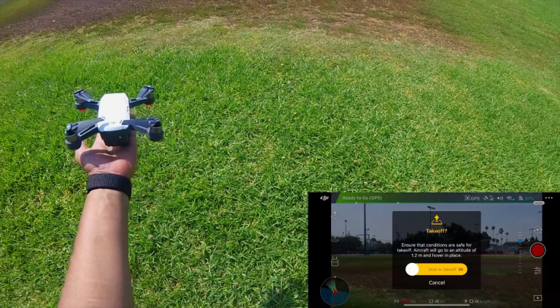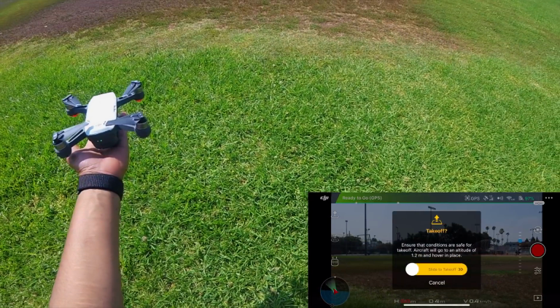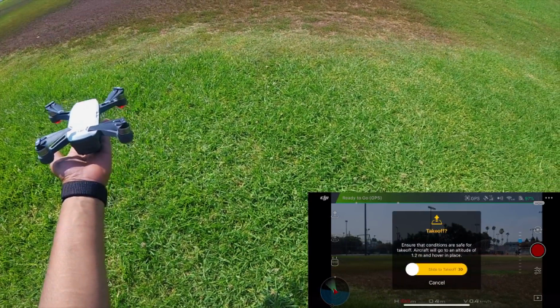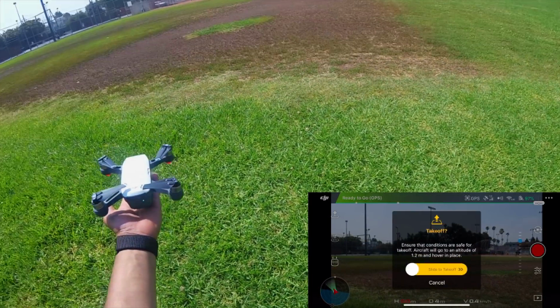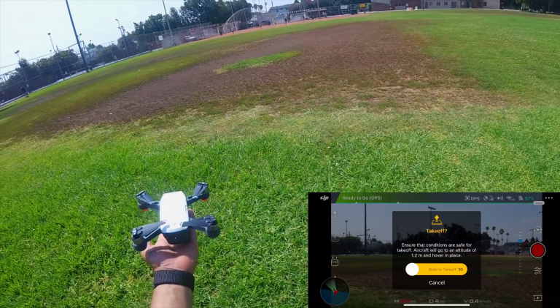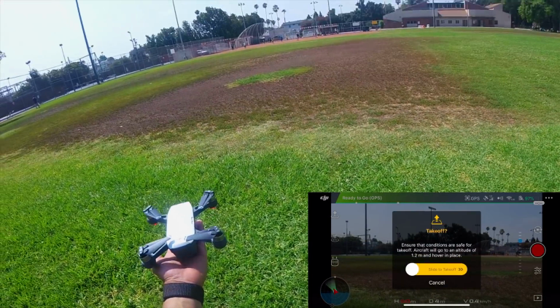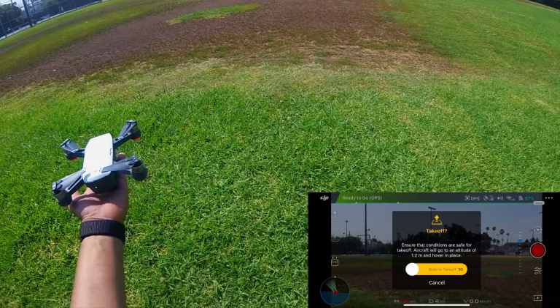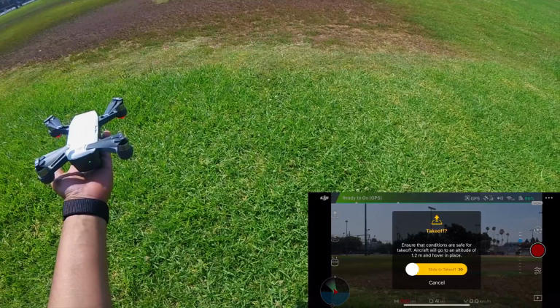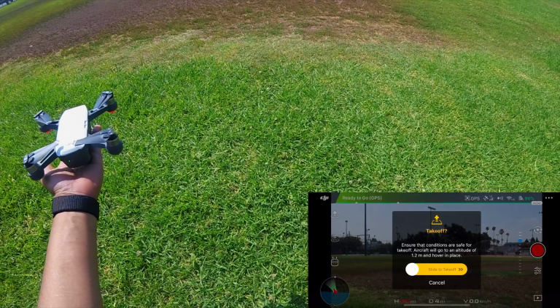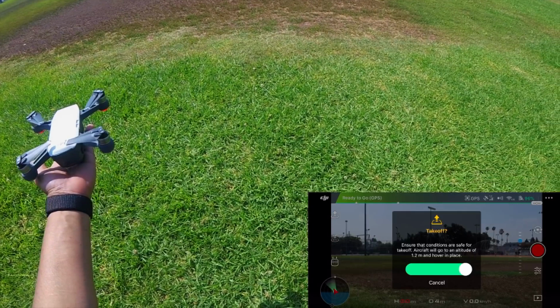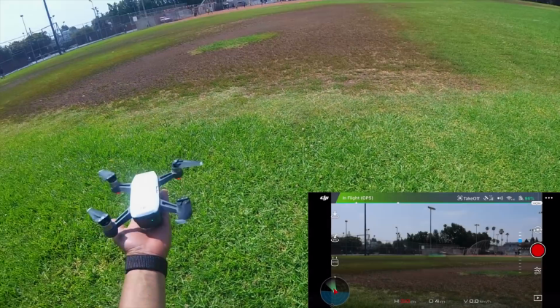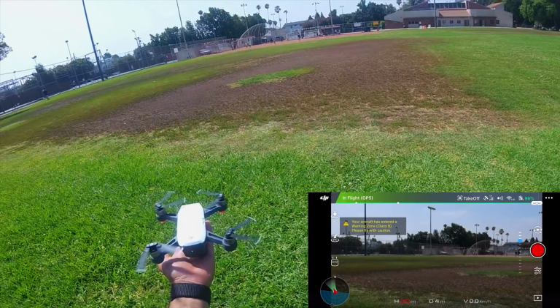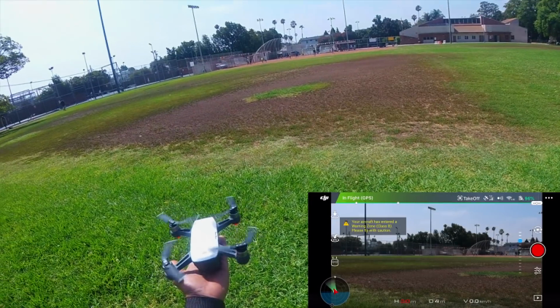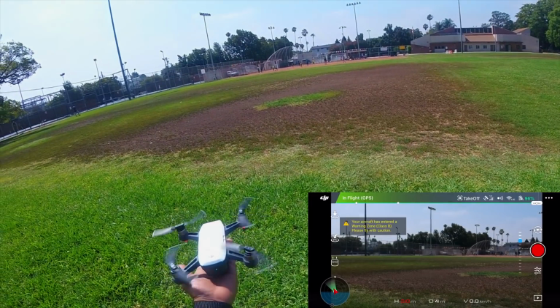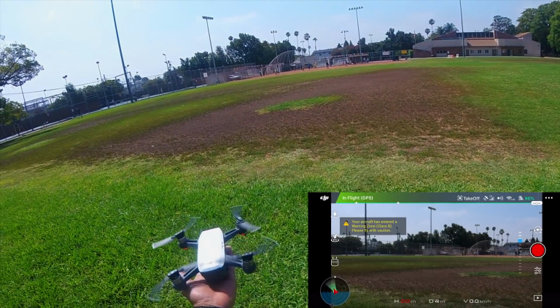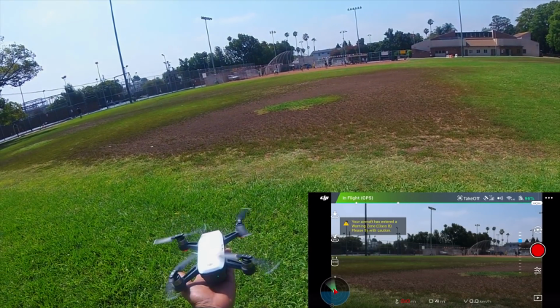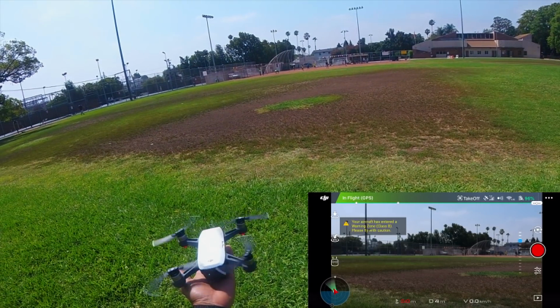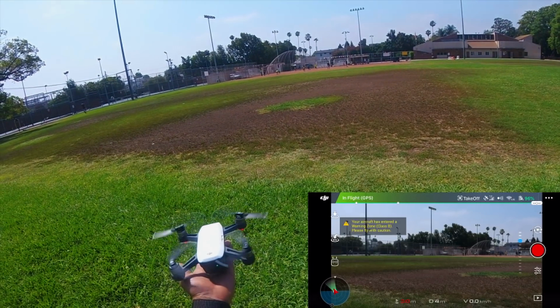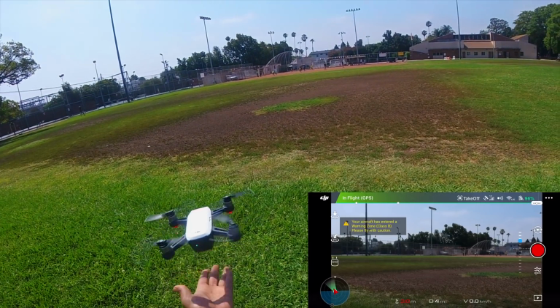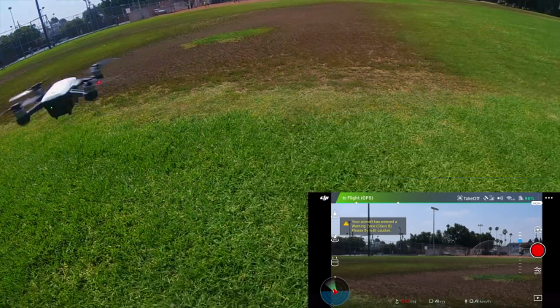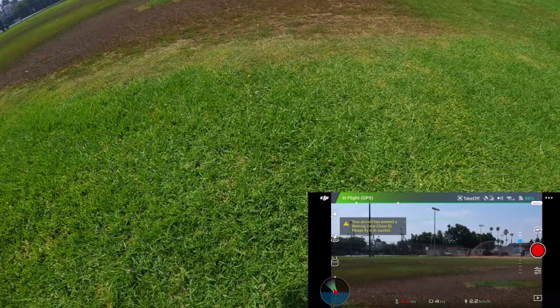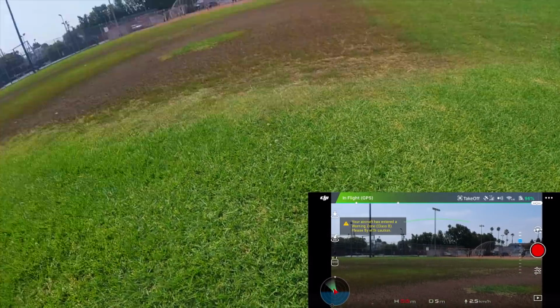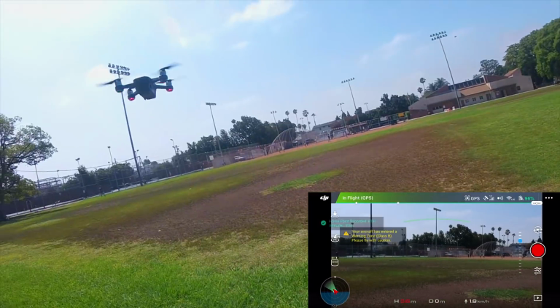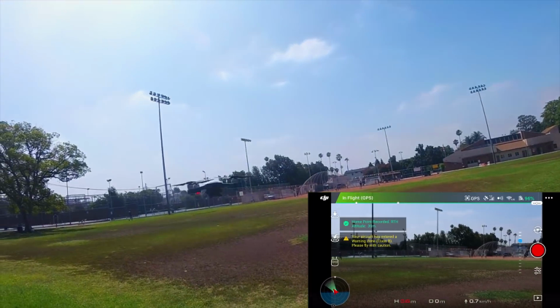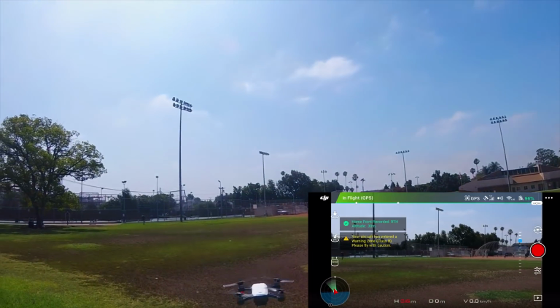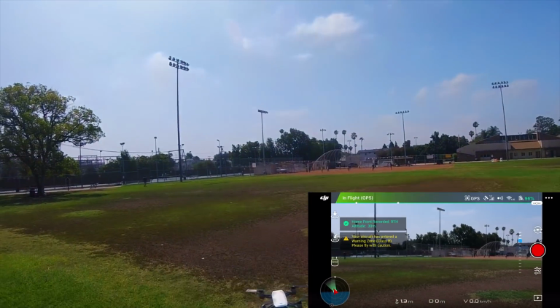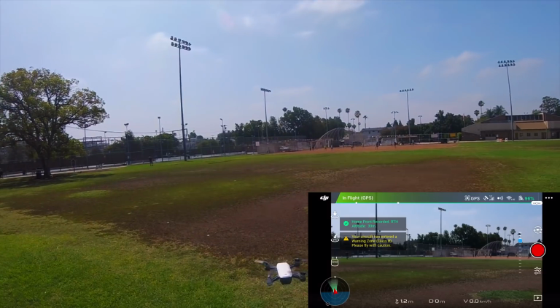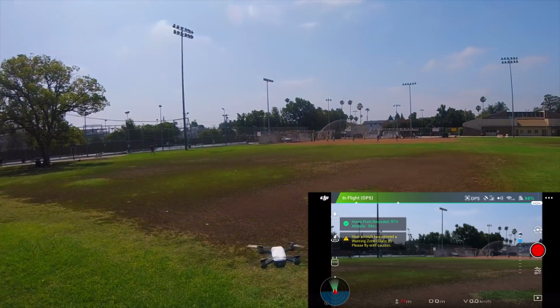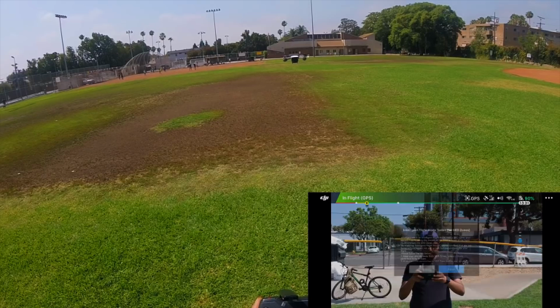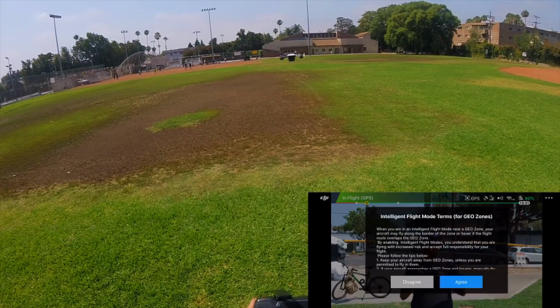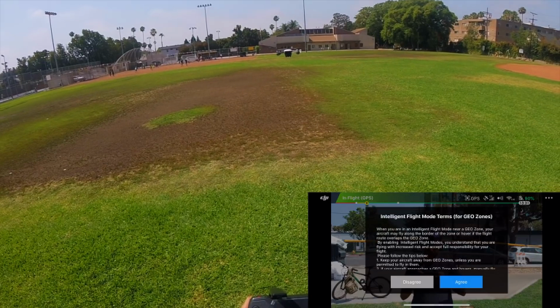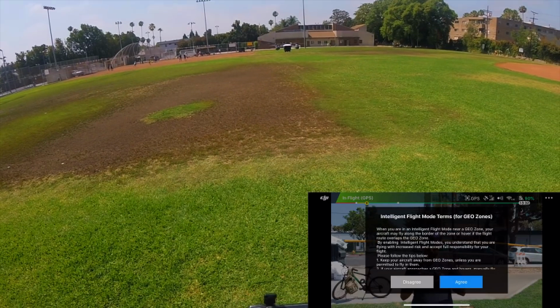Now we're doing a palm launch. Palm launch is pretty easy — press the top left corner button and you will launch the drone from your palm.